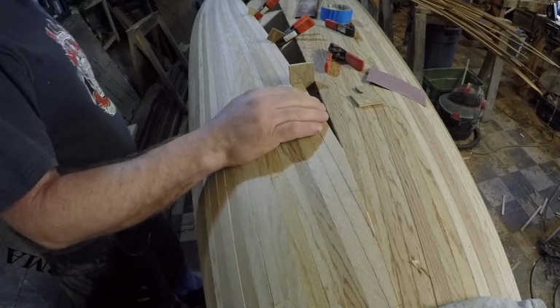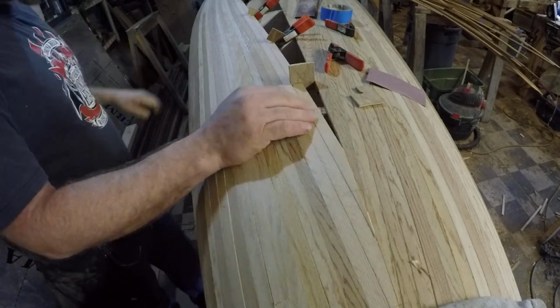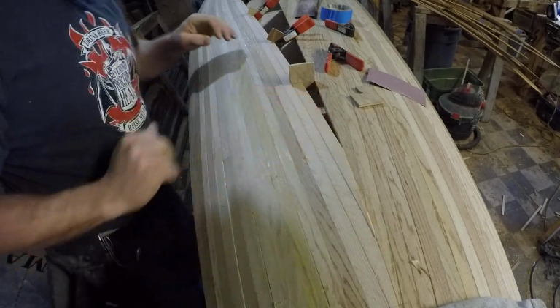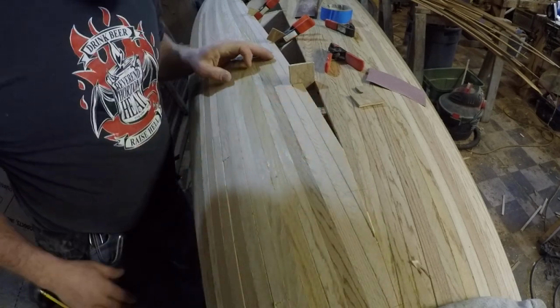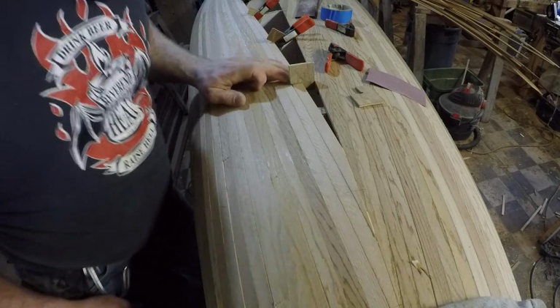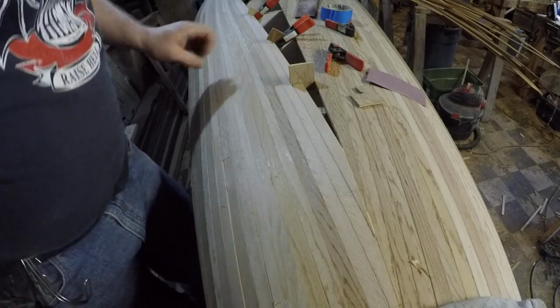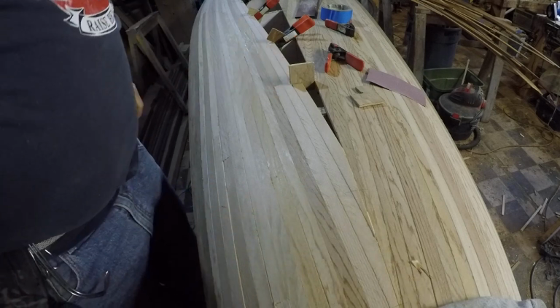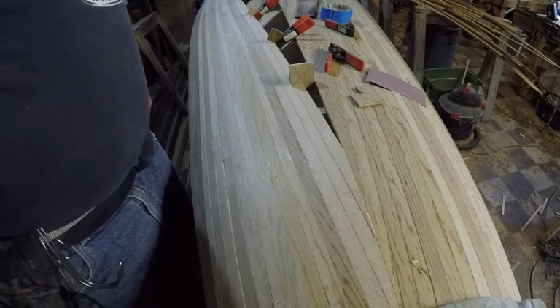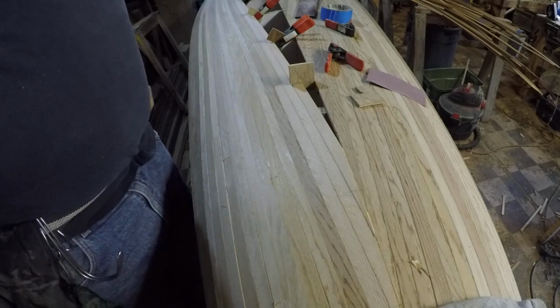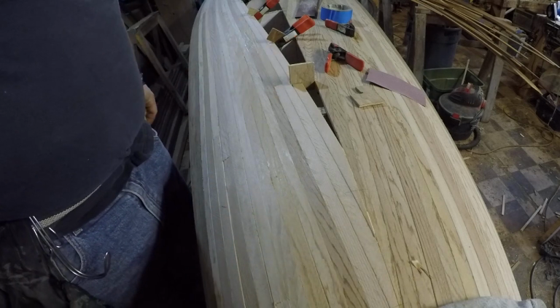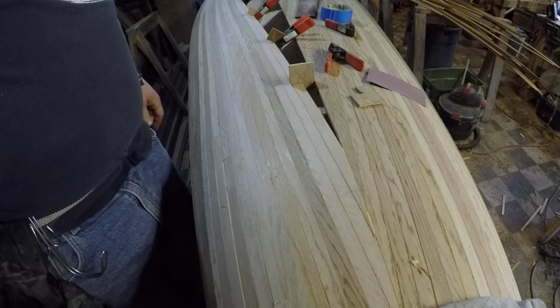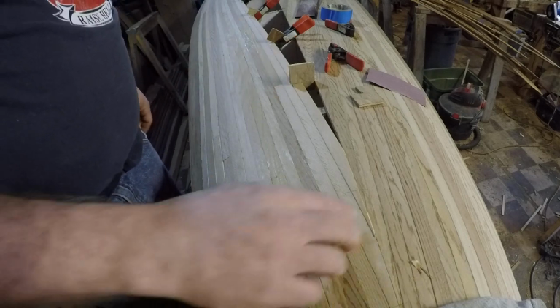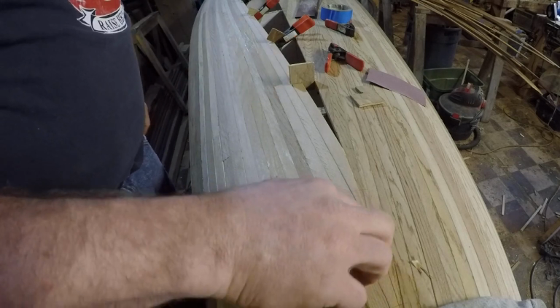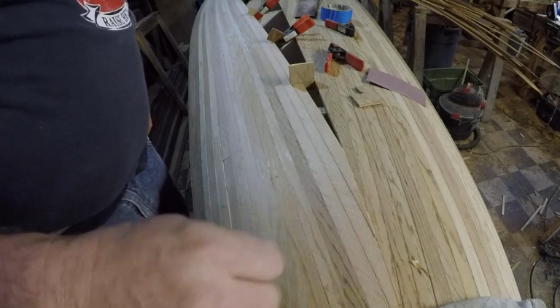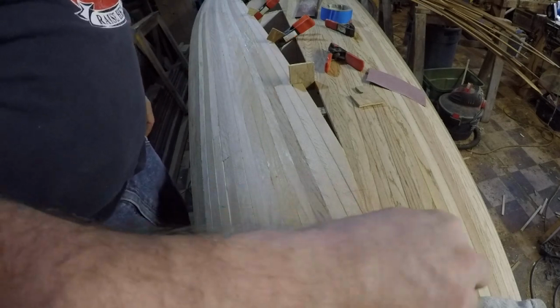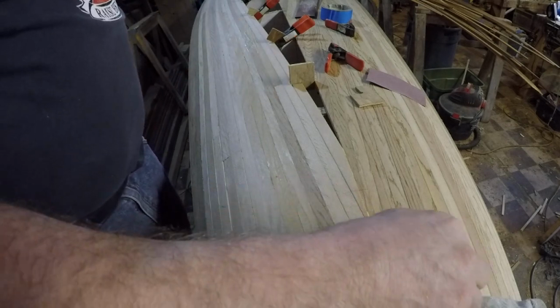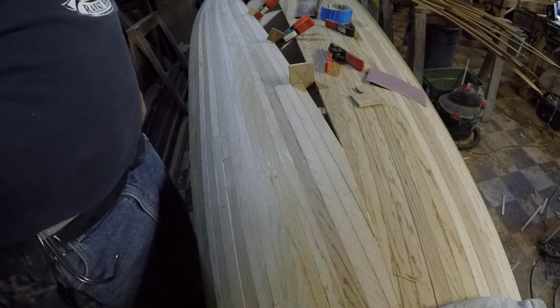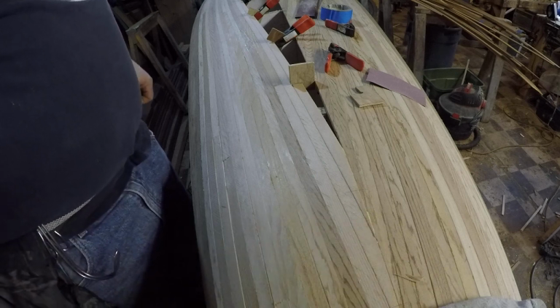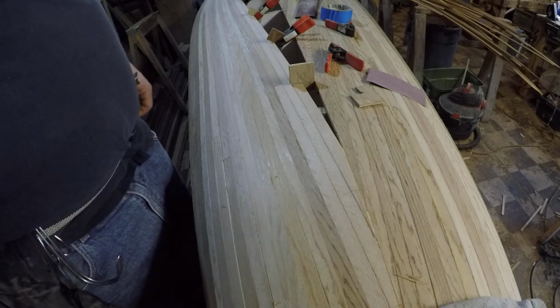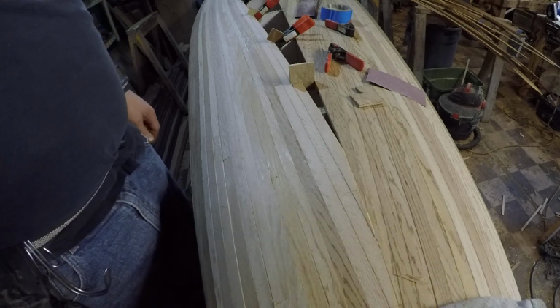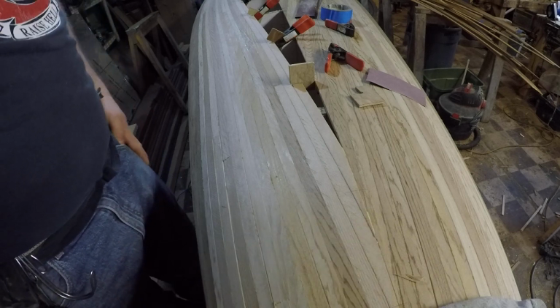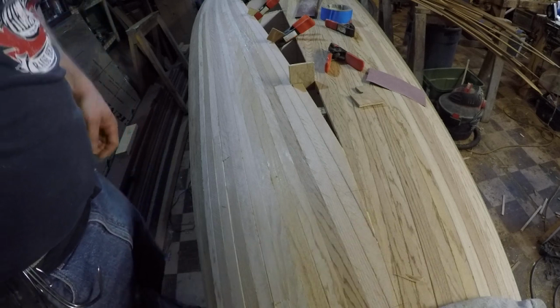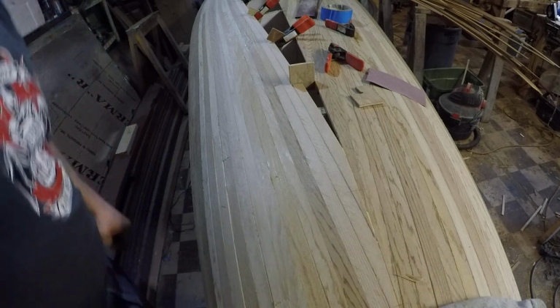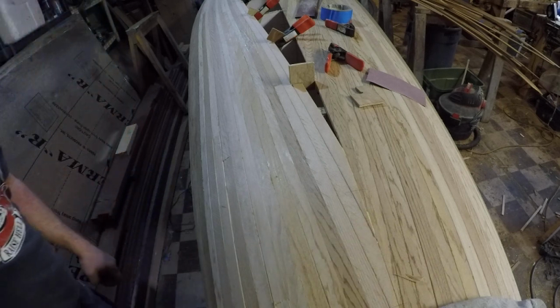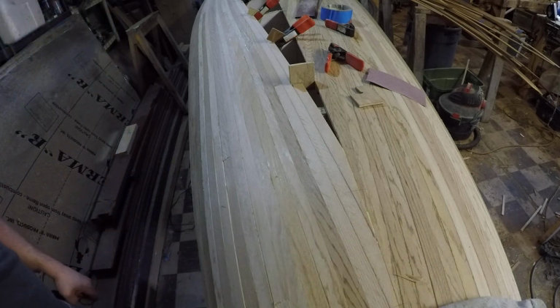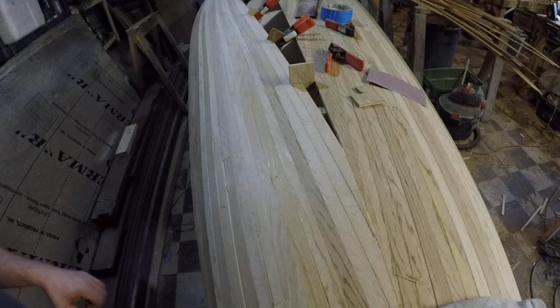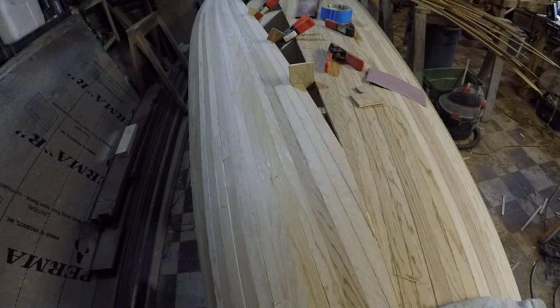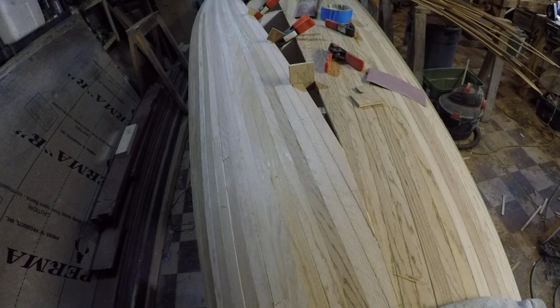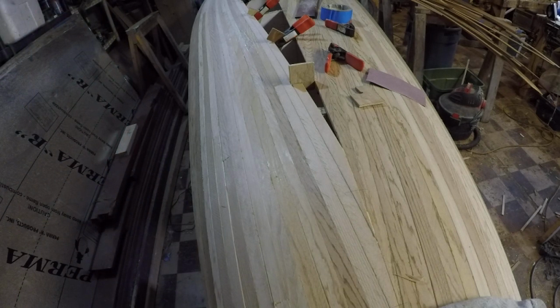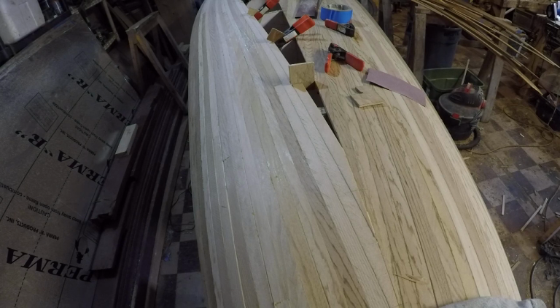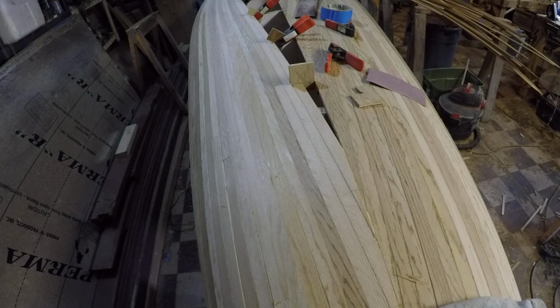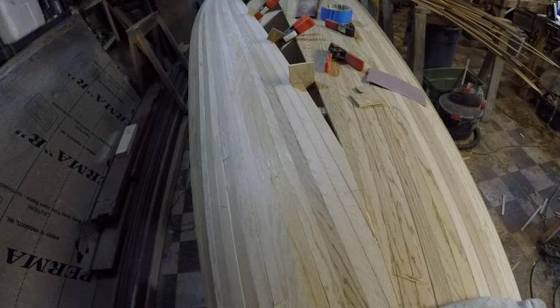And there you have it — one strip fit. Repeat that about a thousand times and you have yourself a cedar strip canoe. Hope you enjoyed, thanks for watching.